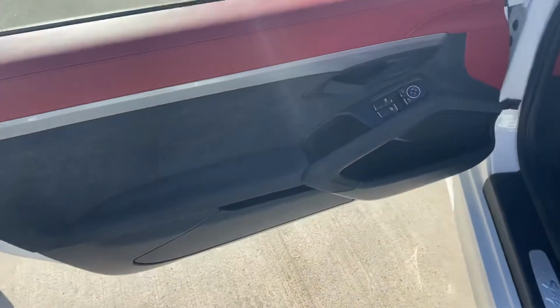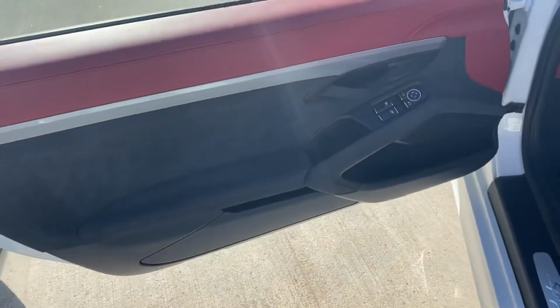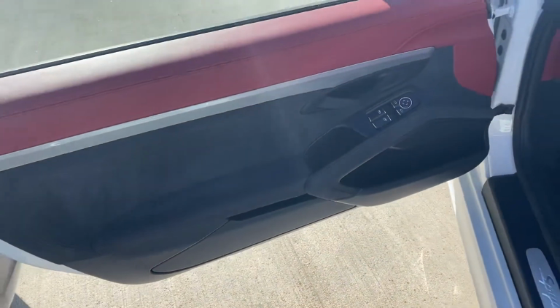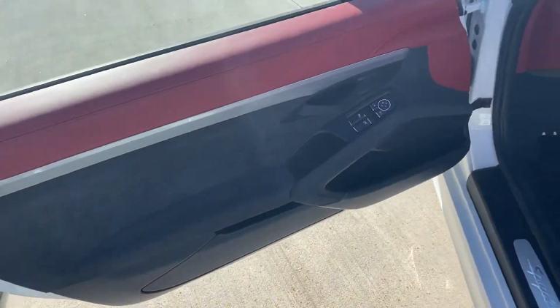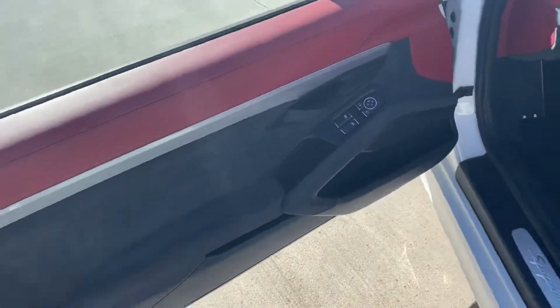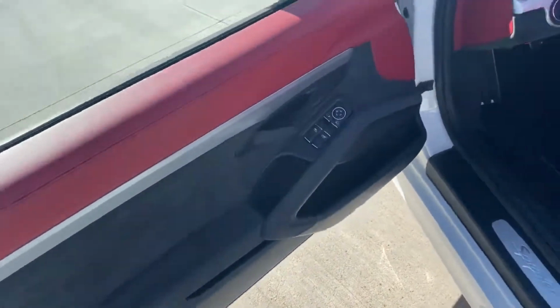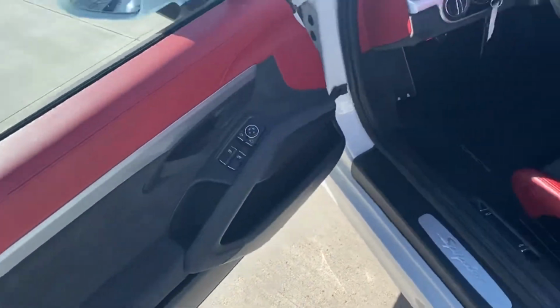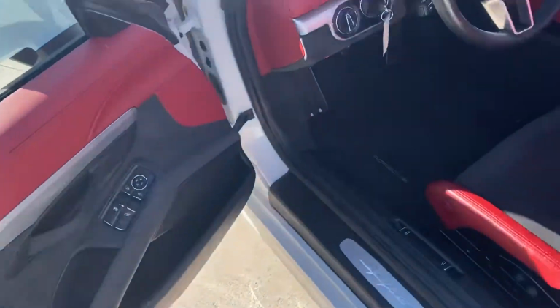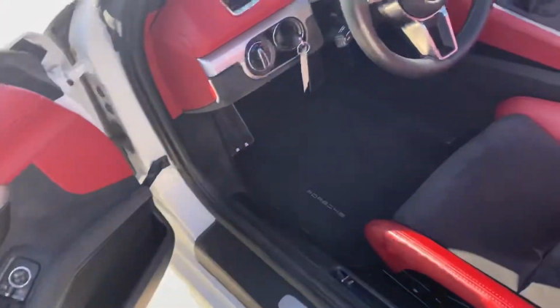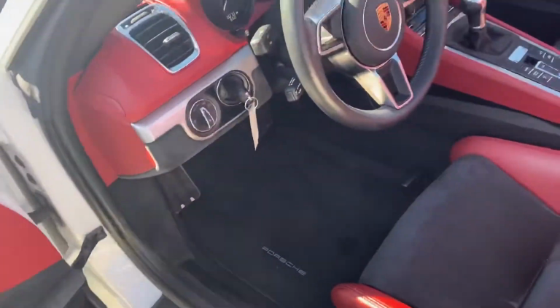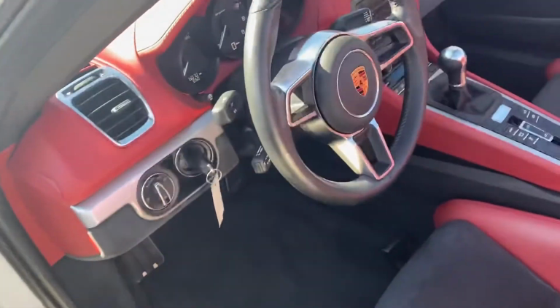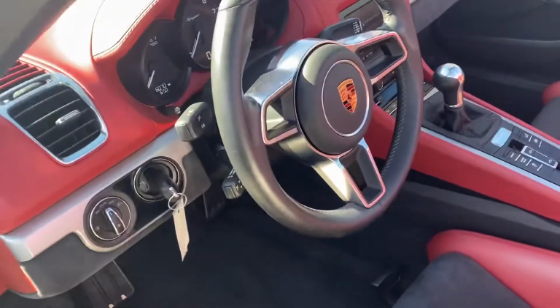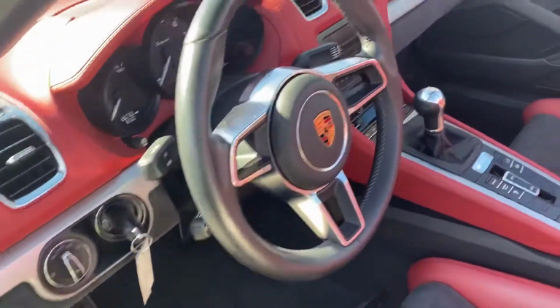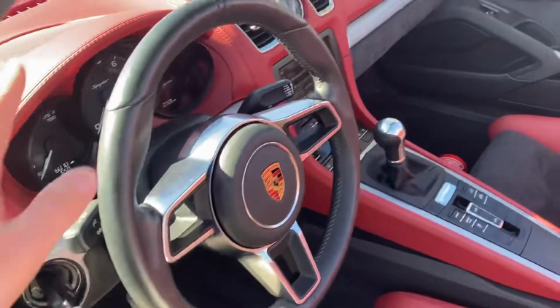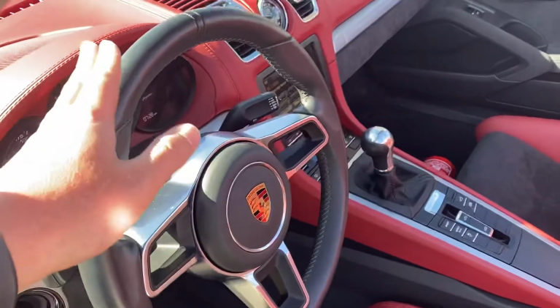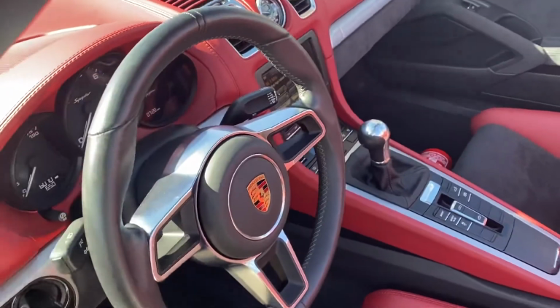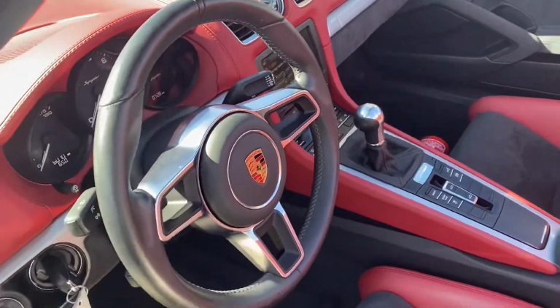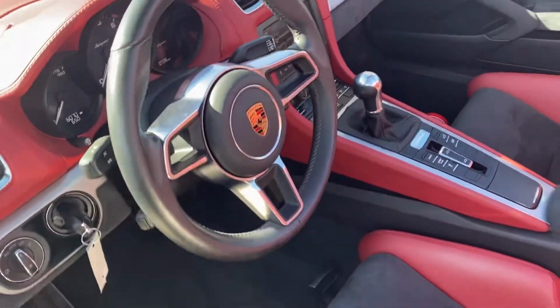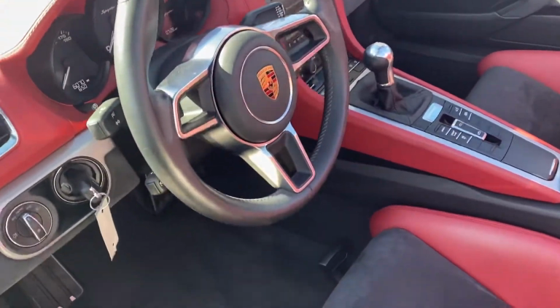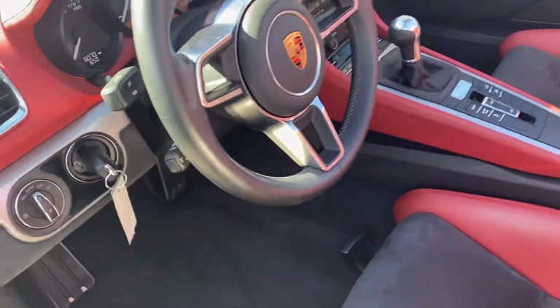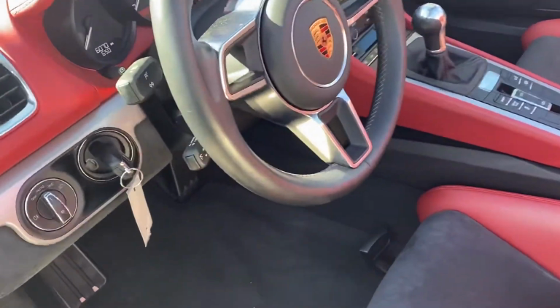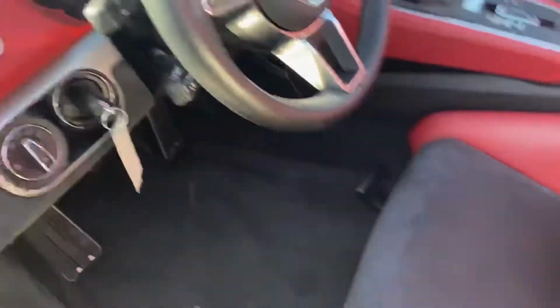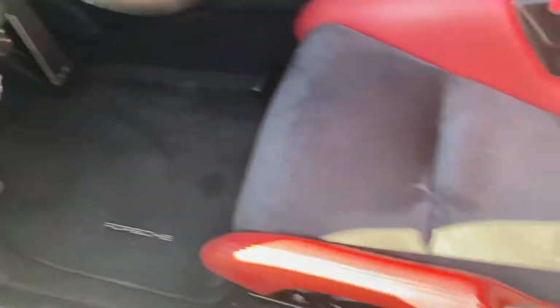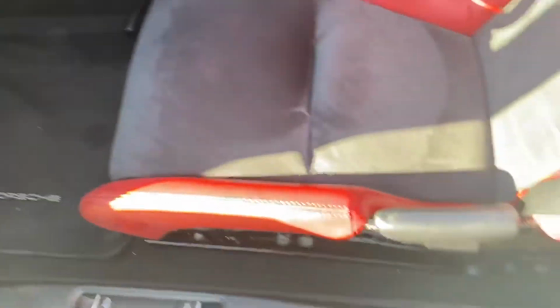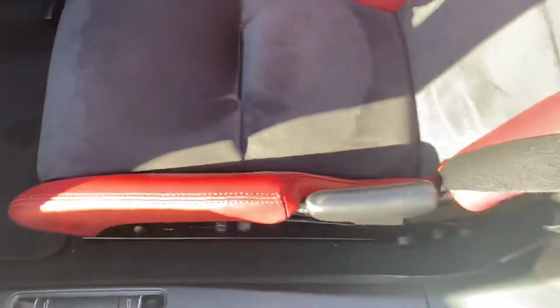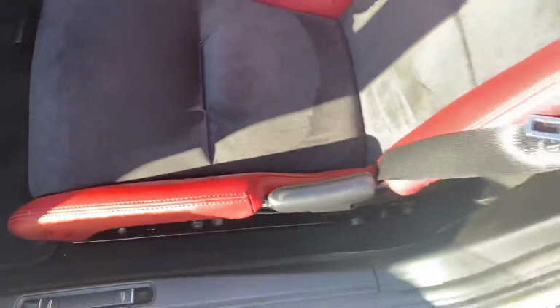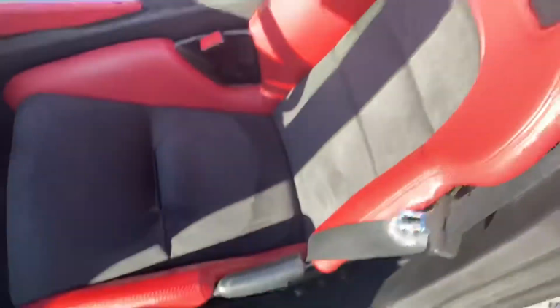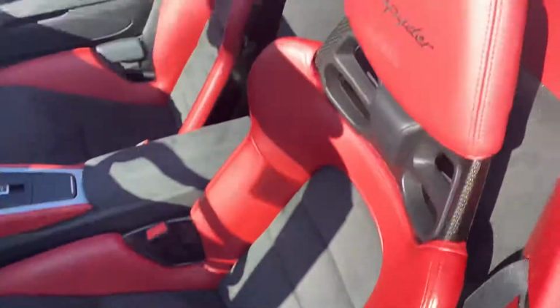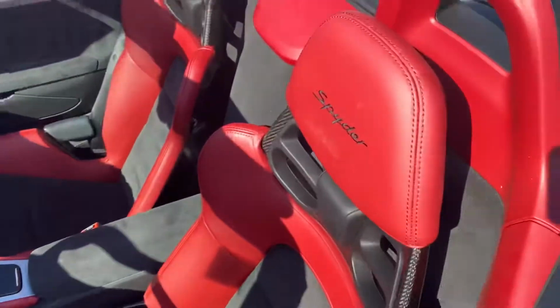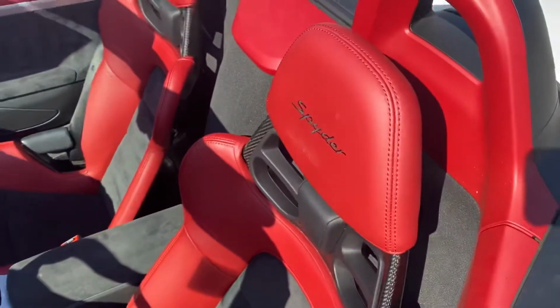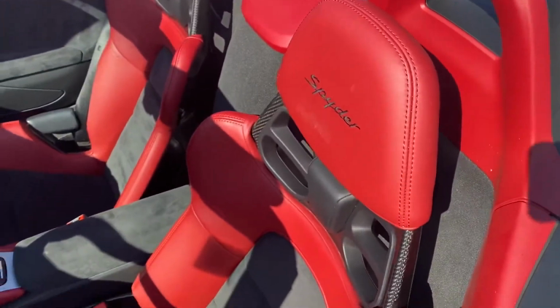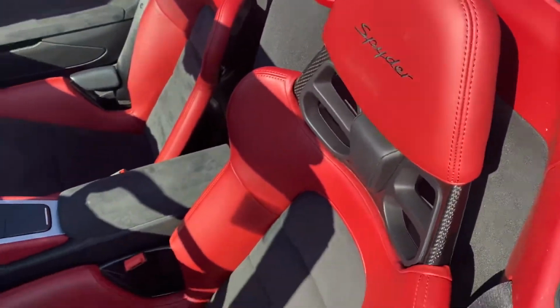It's the inside with the black and red interior — looks absolutely fantastic. No Alcantara on the steering wheel, full leather steering wheel there. And this one does have the carbon bucket seats.